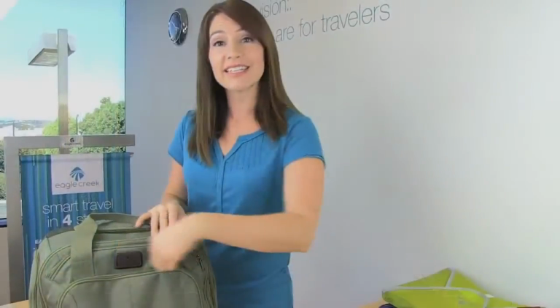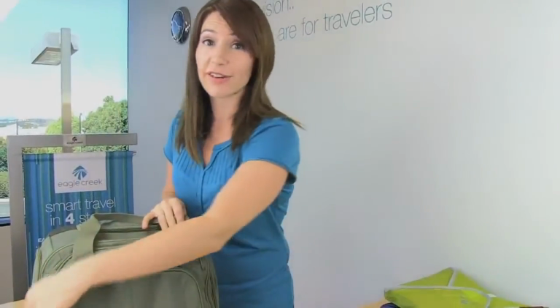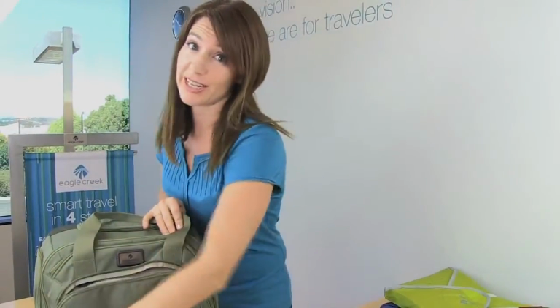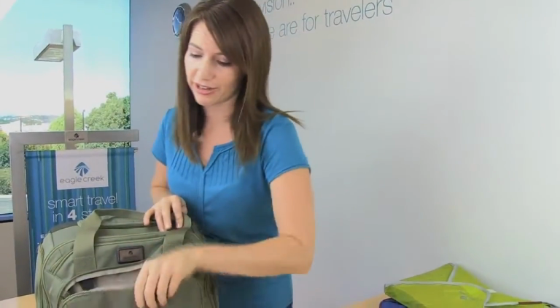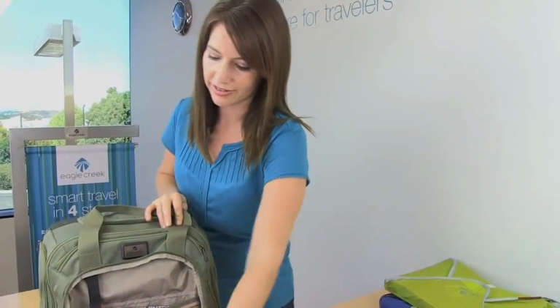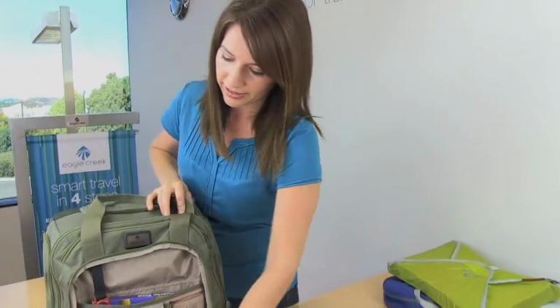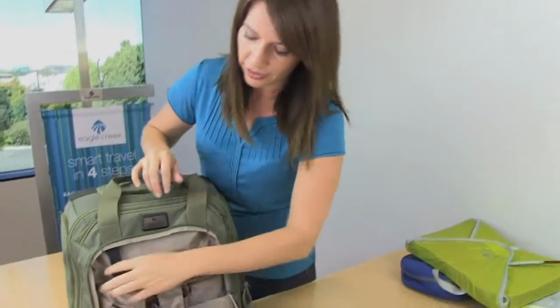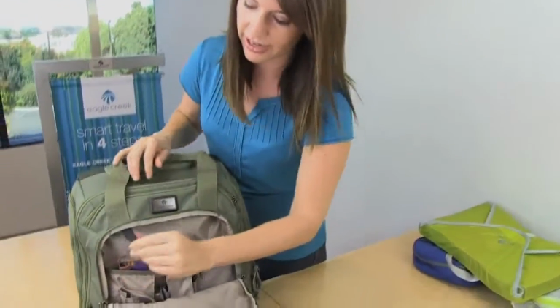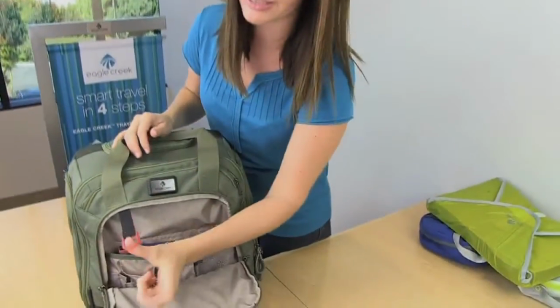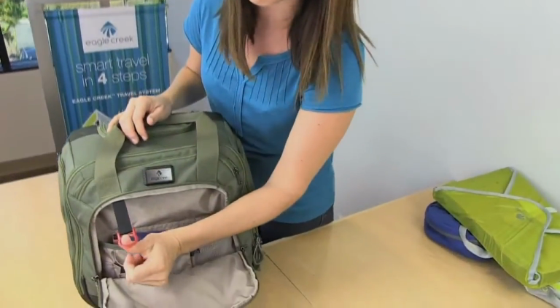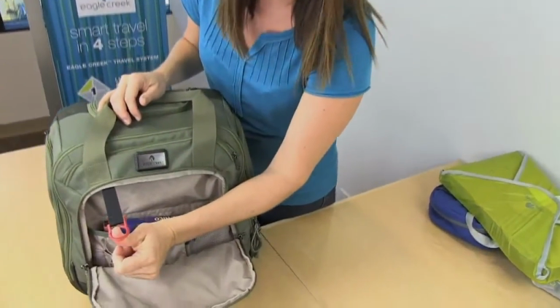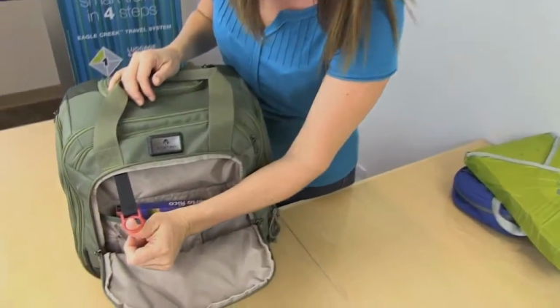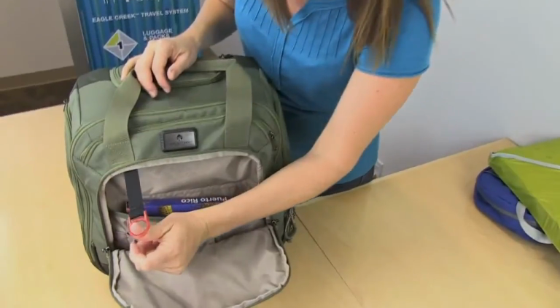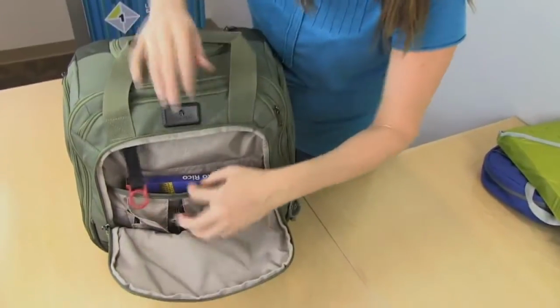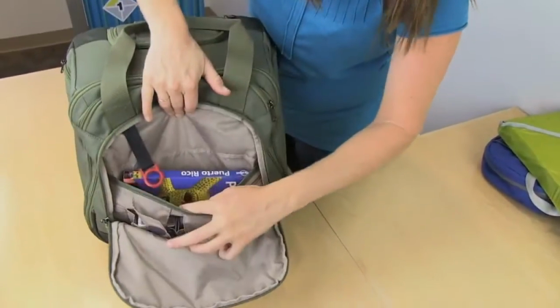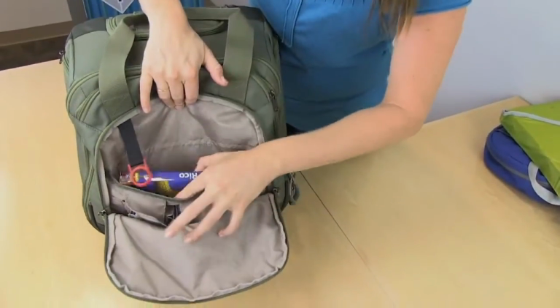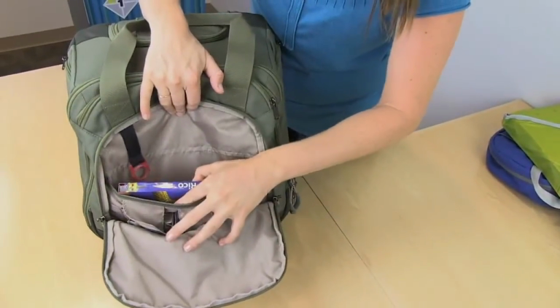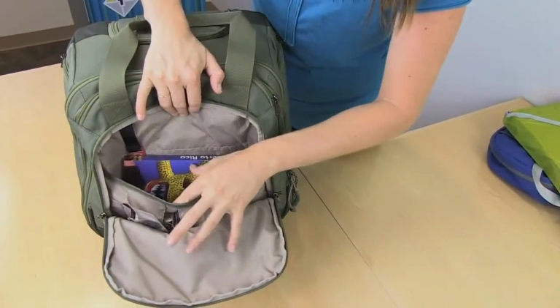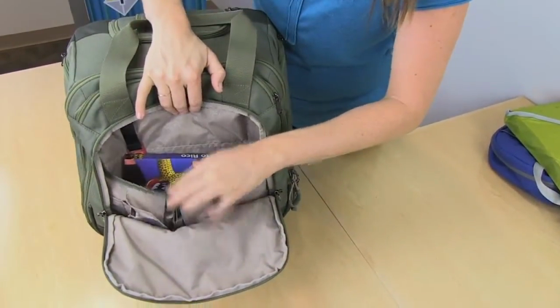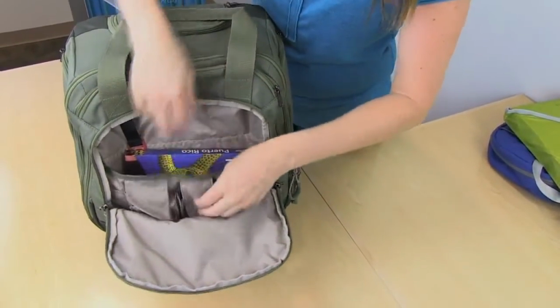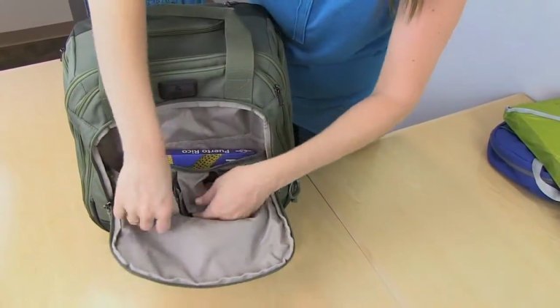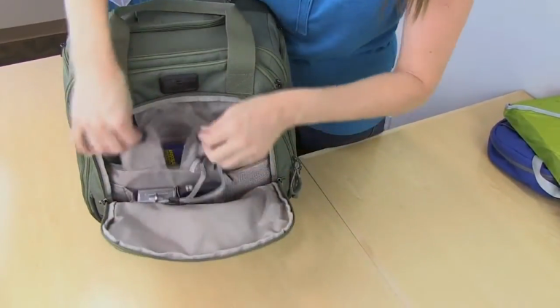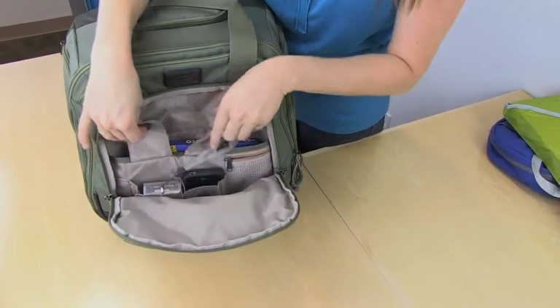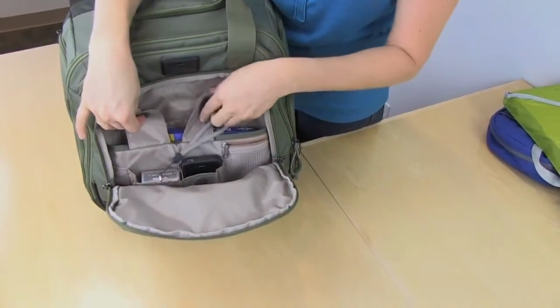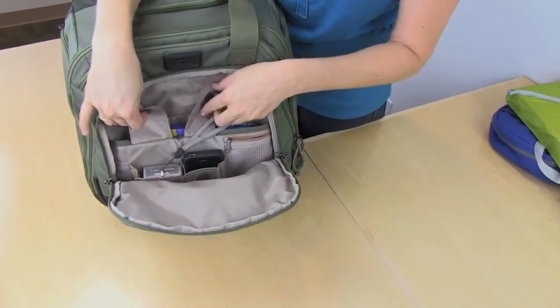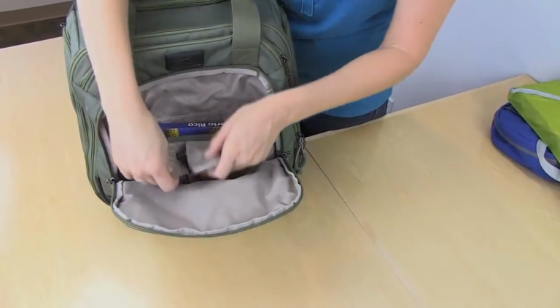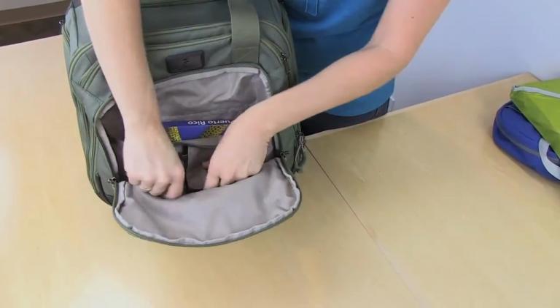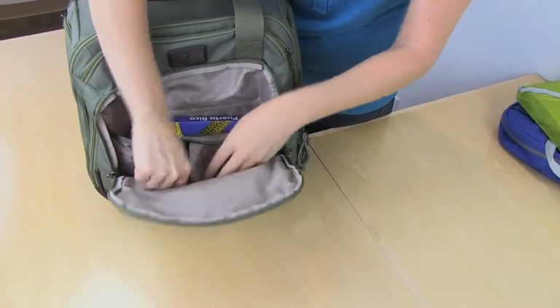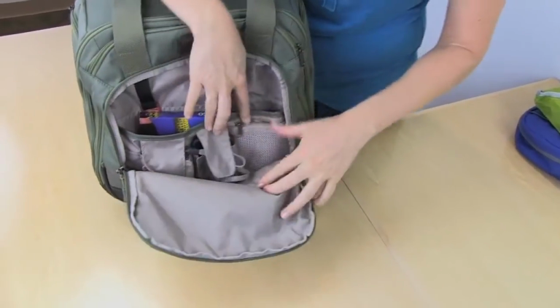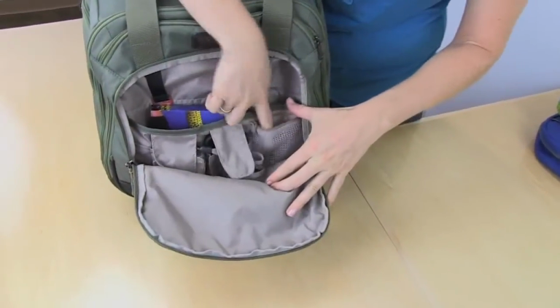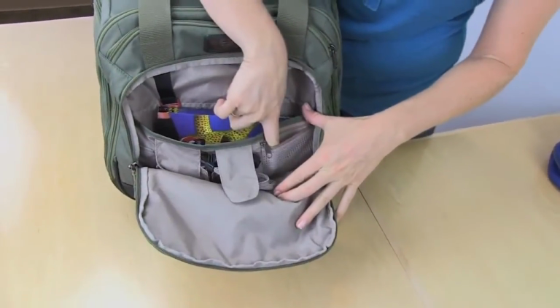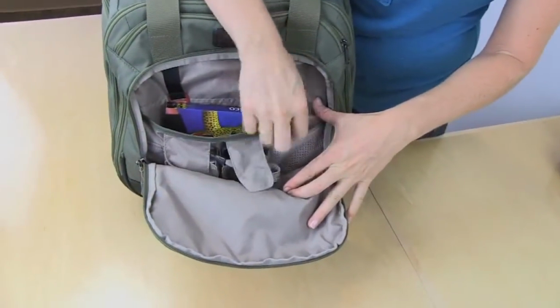Inside the front organizer panel, you'll find a key fob to keep track of your keys, a slip pocket for books, two additional slip pockets for electronics, and a zippered pocket.